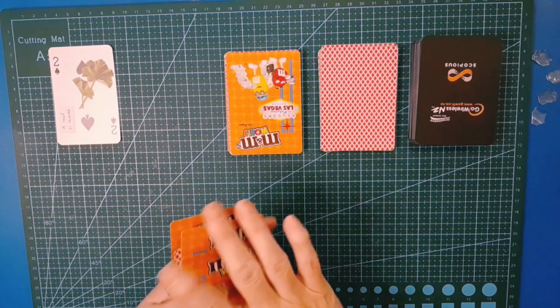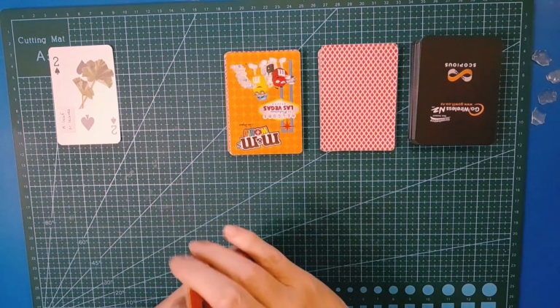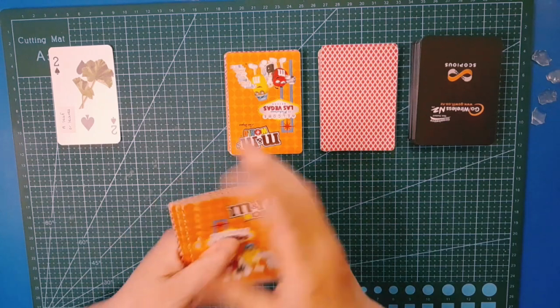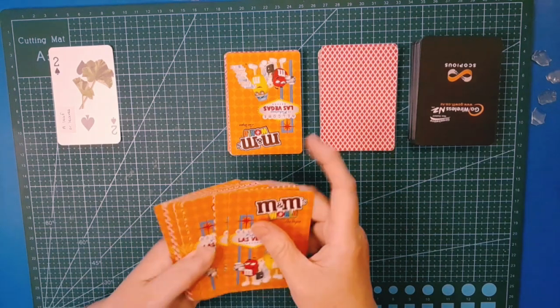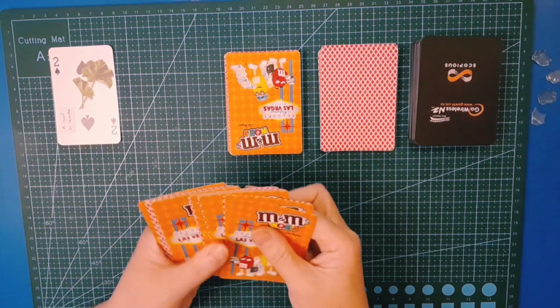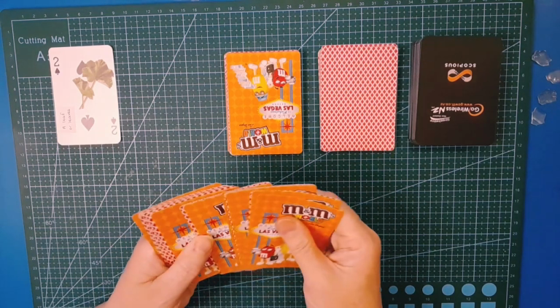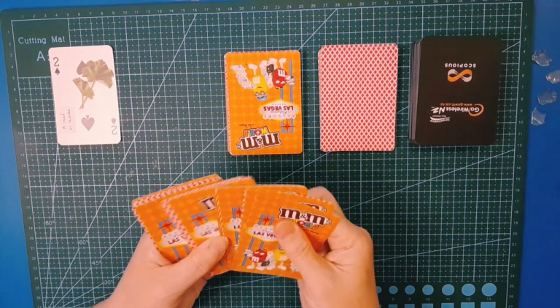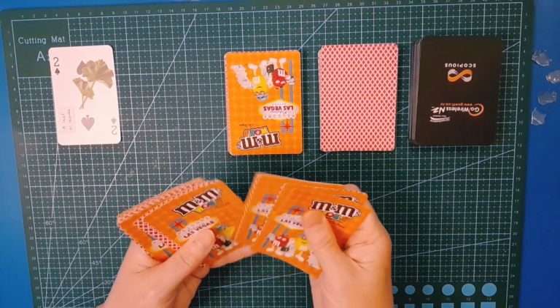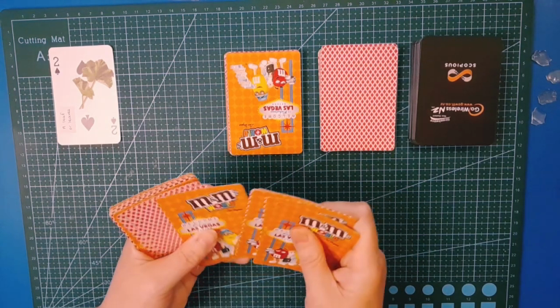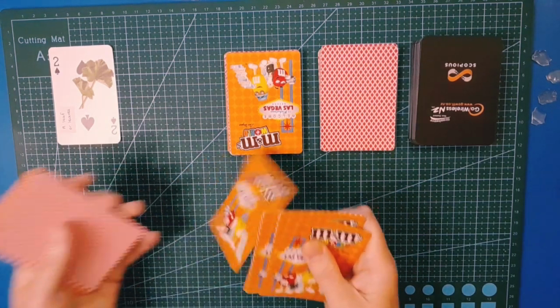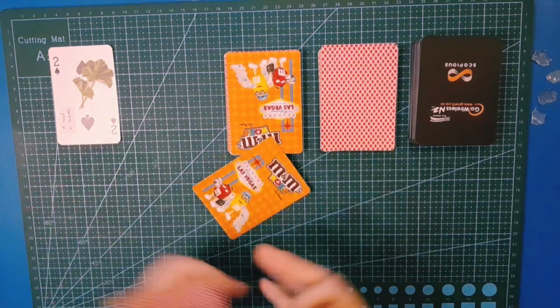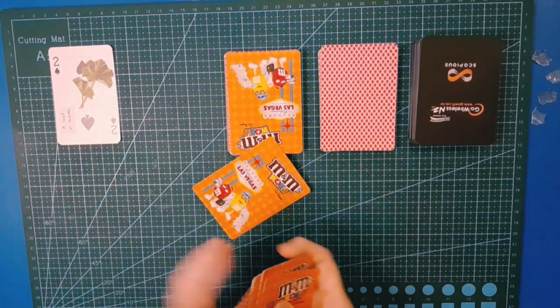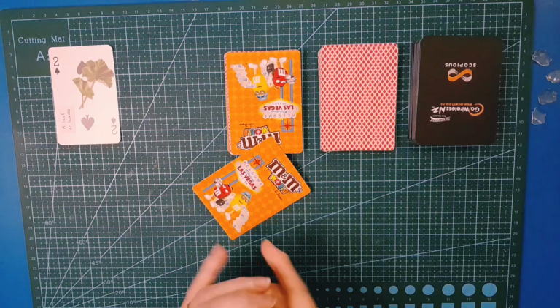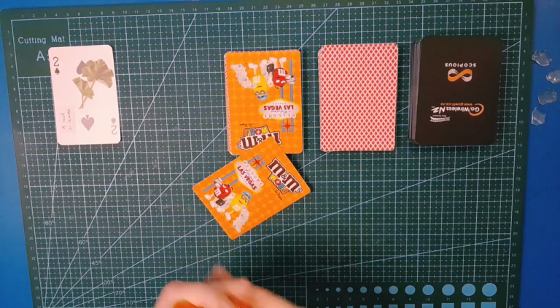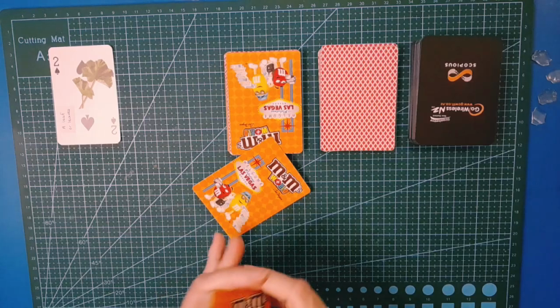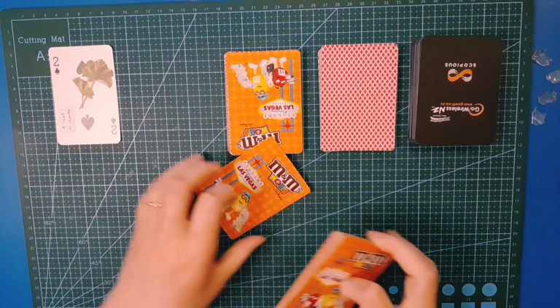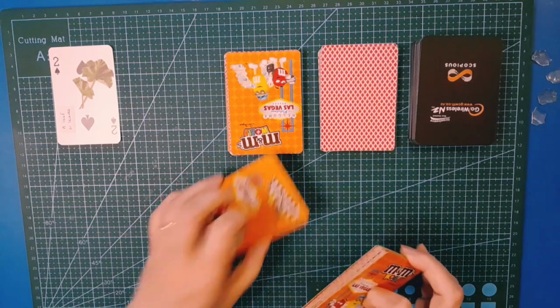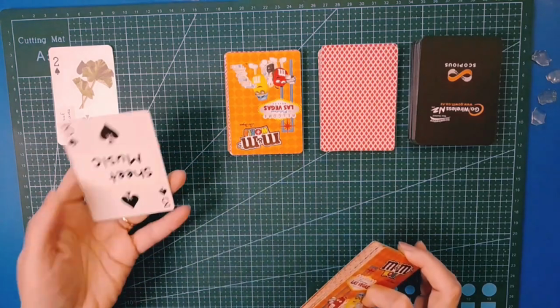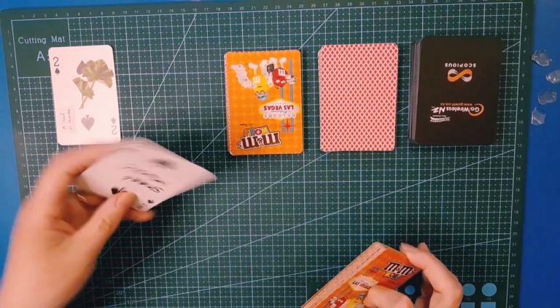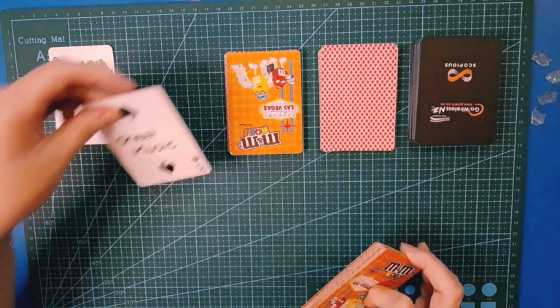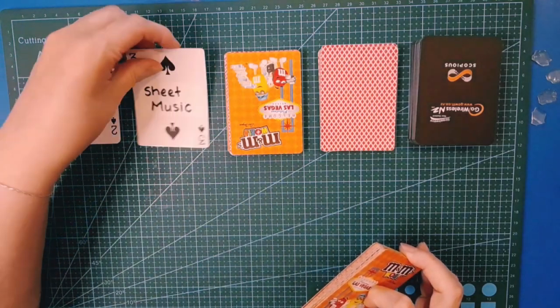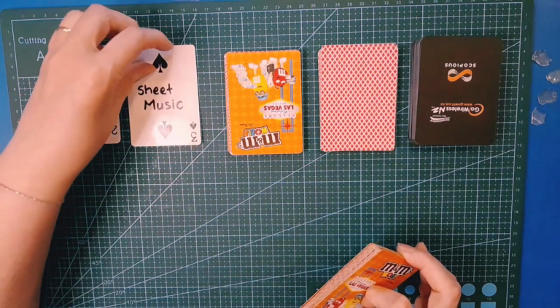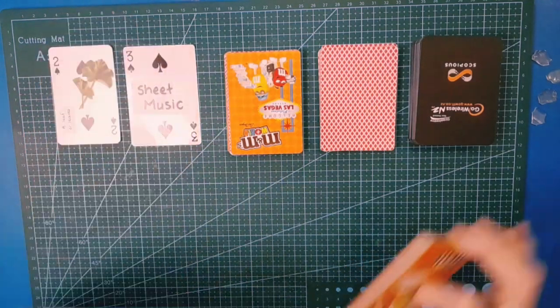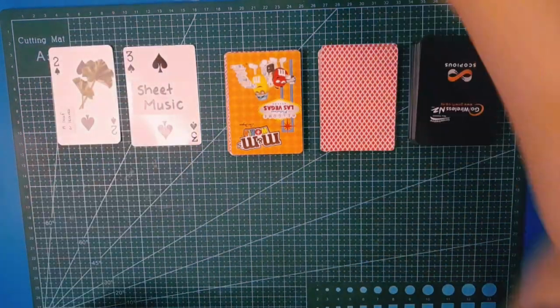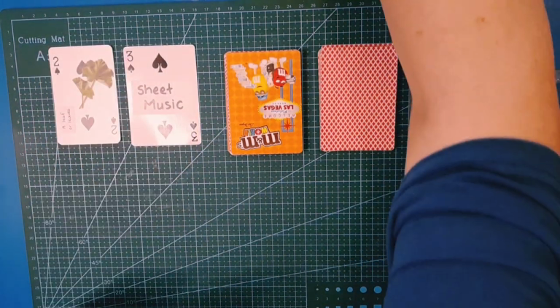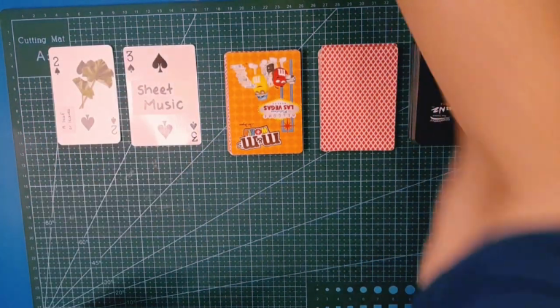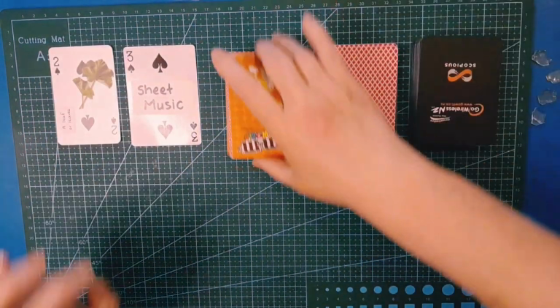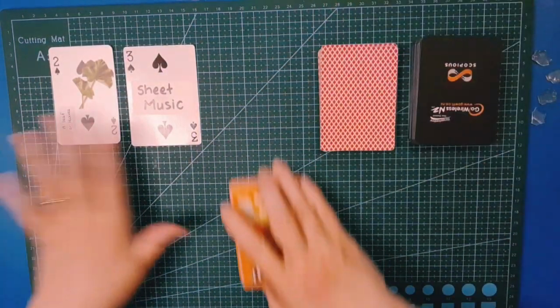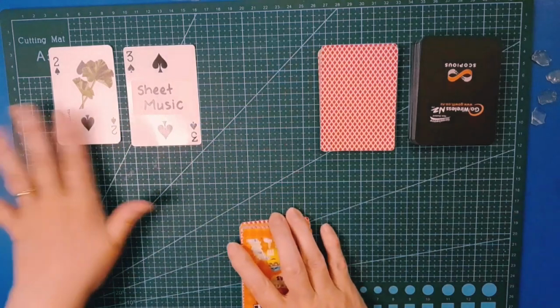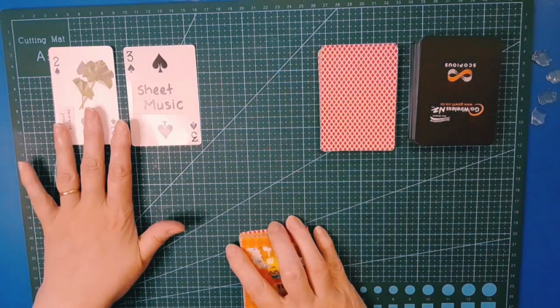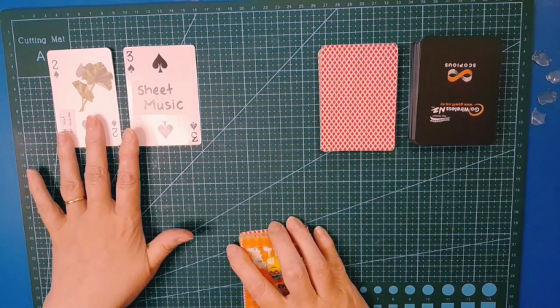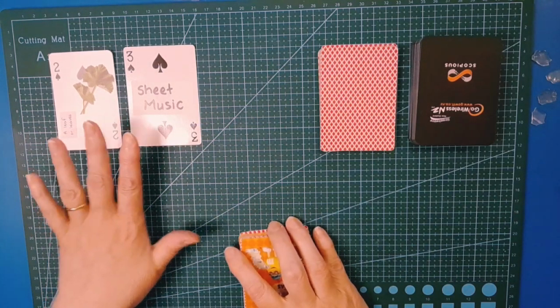Our first prompt is going to be the top one — a leaf or leaves. Next one, I'll do a brief quick shuffle, as random as I can make it. I'm going to go middle of the pack — that one — which is sheet music. Going well so far!